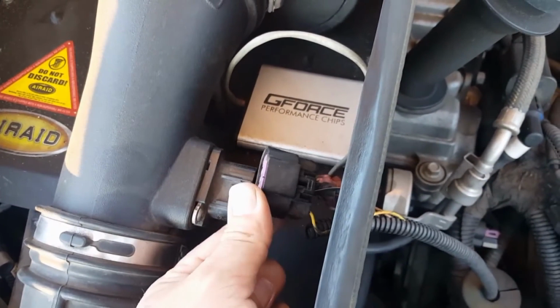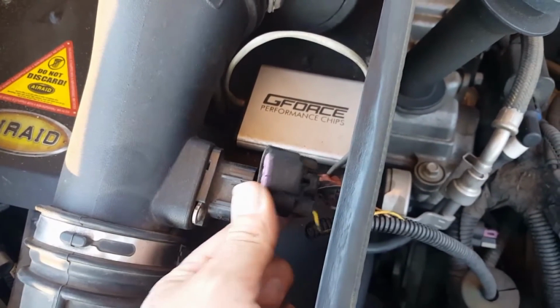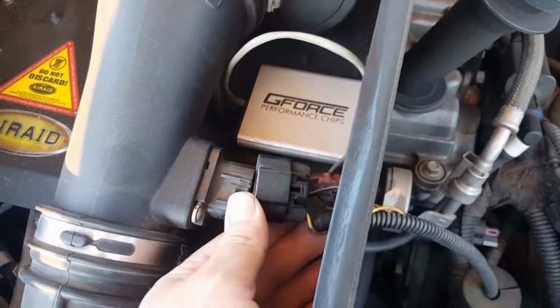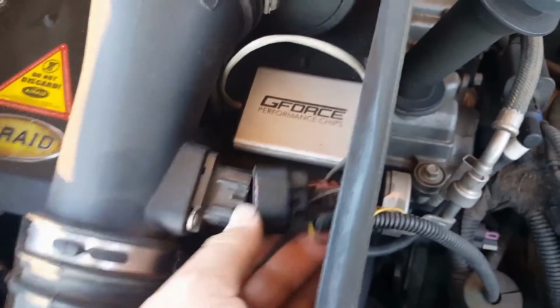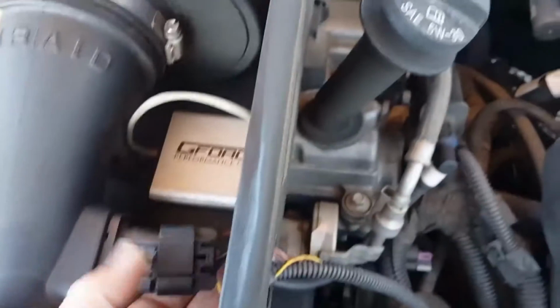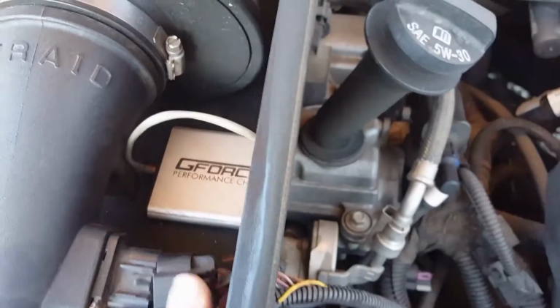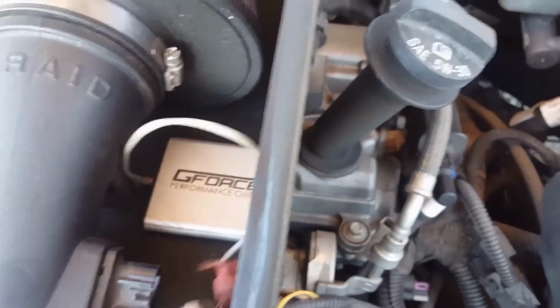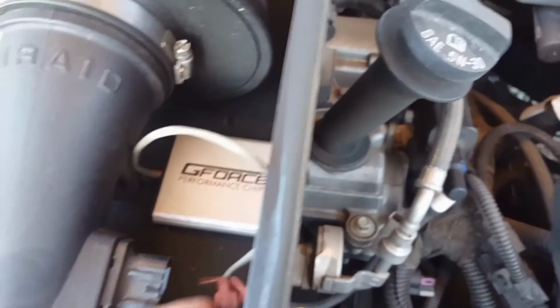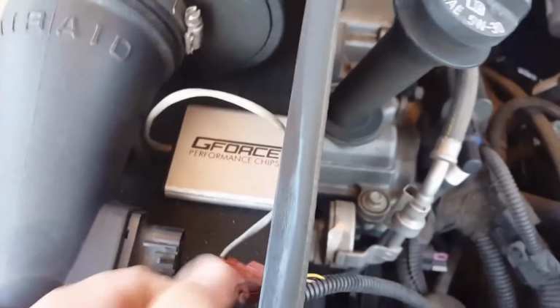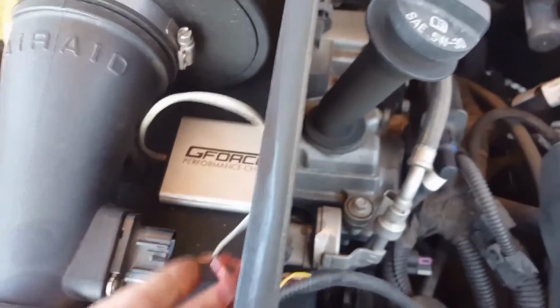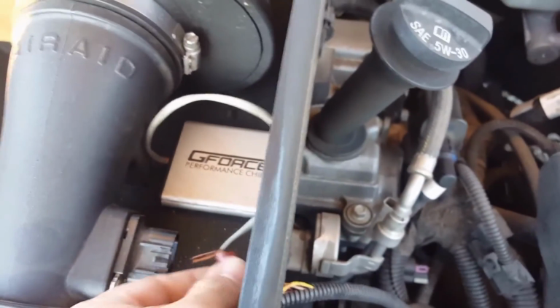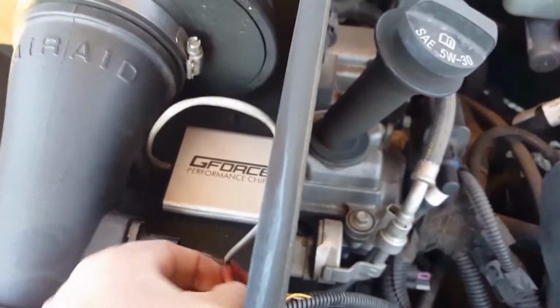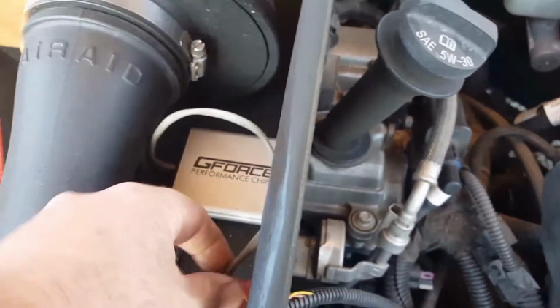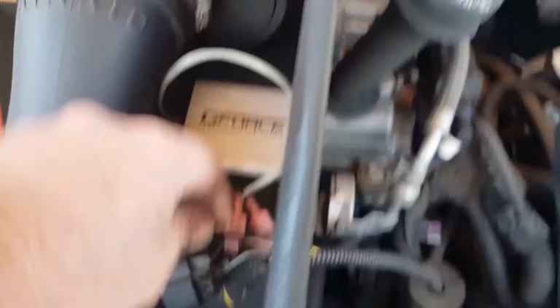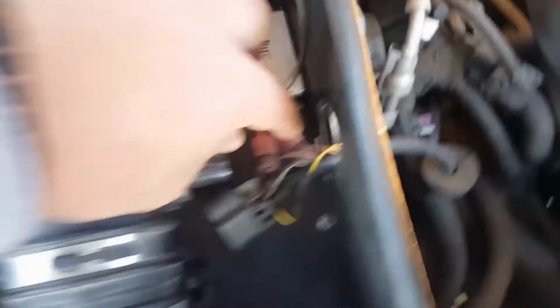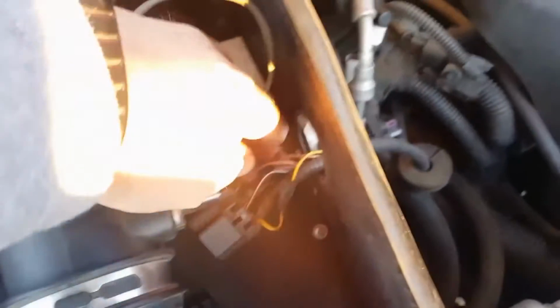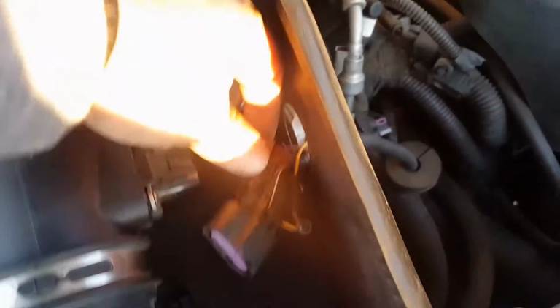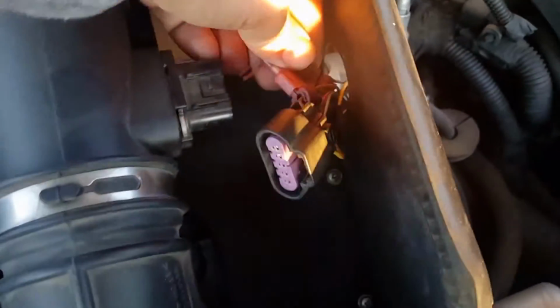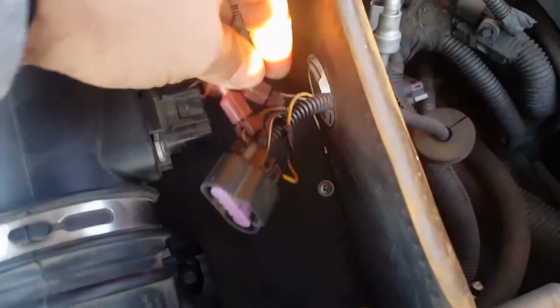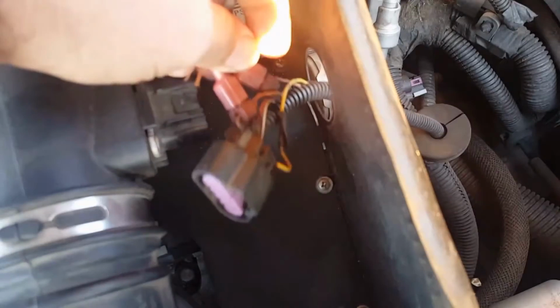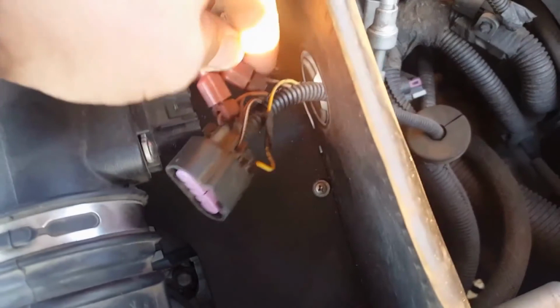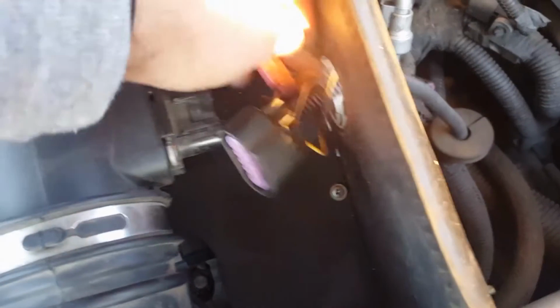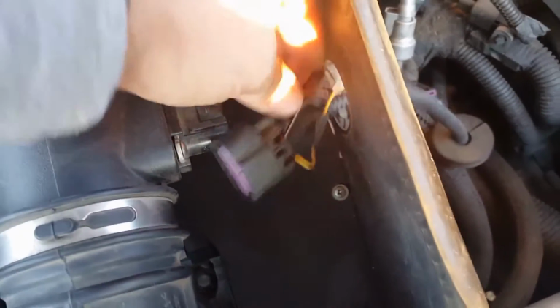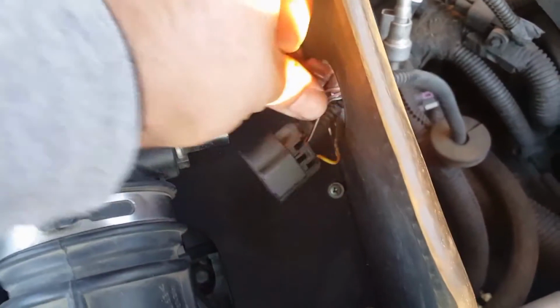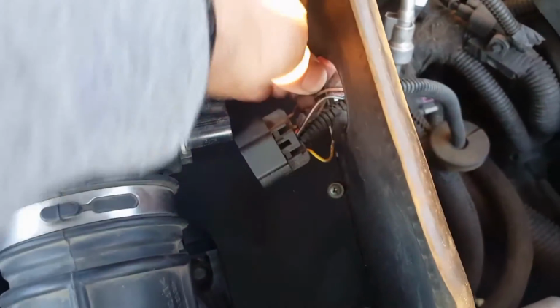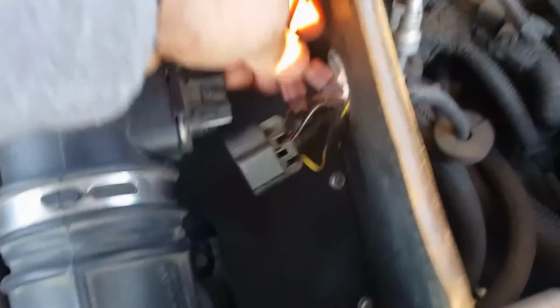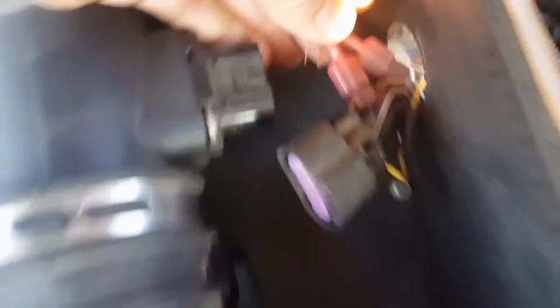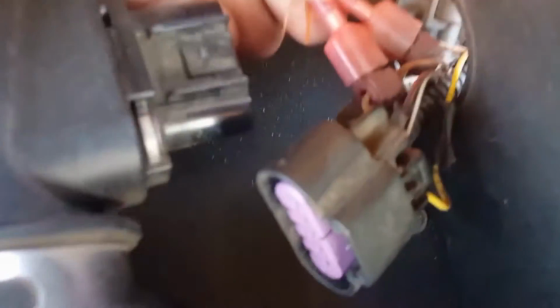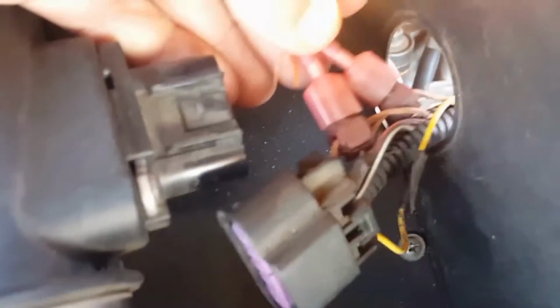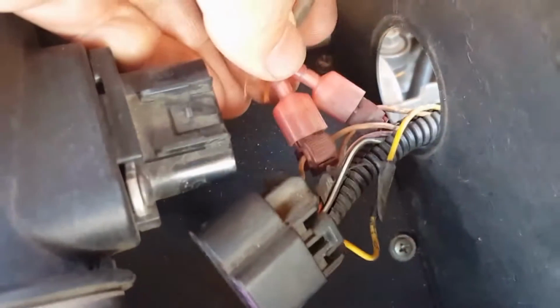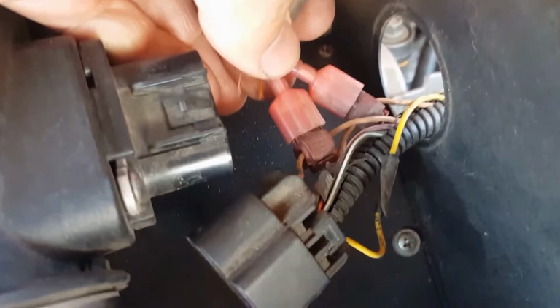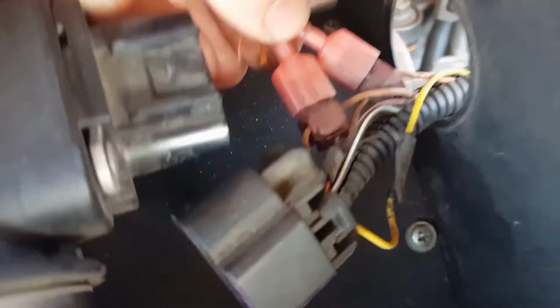Then you remove your mass air flow sensor. There are a couple of little pins here.